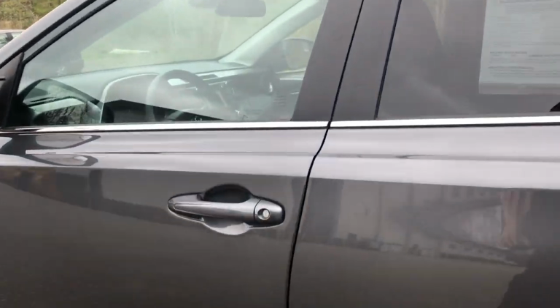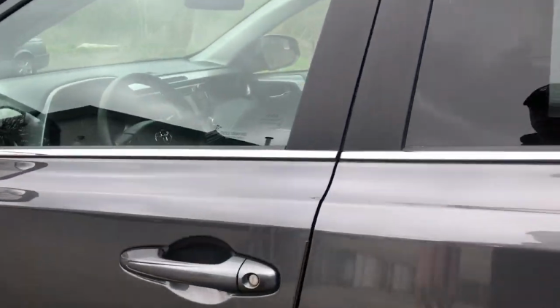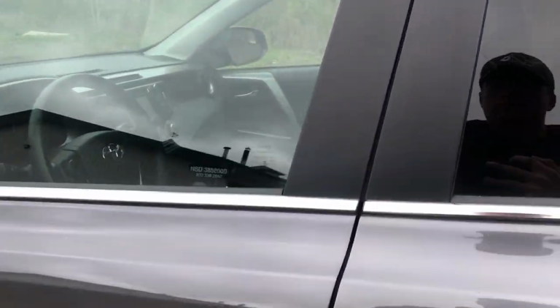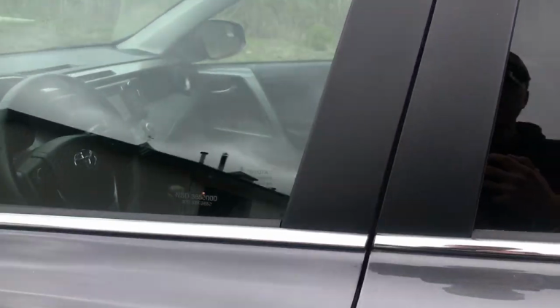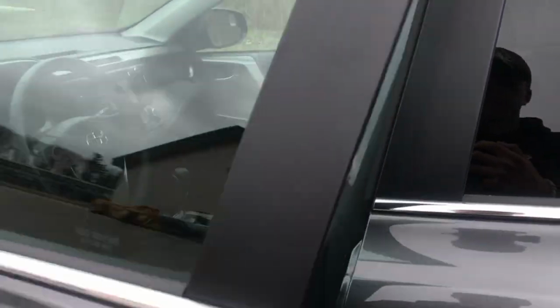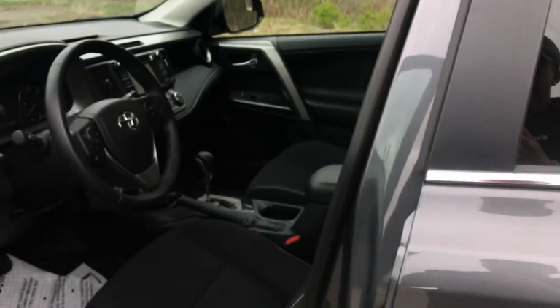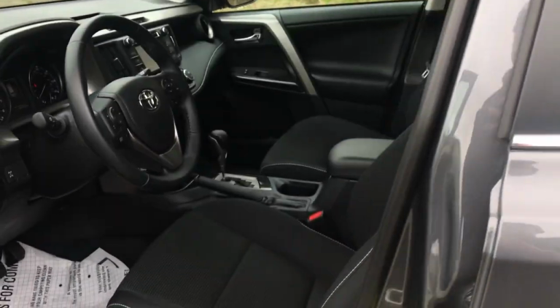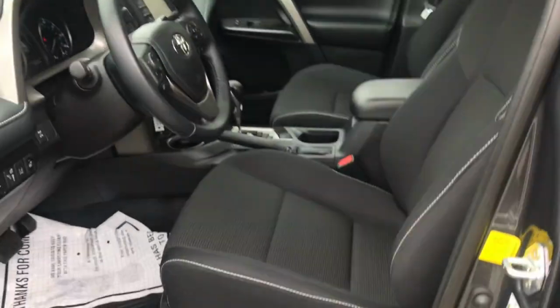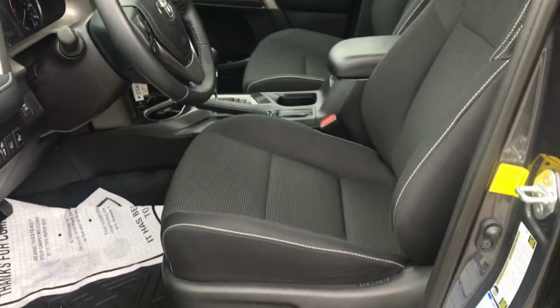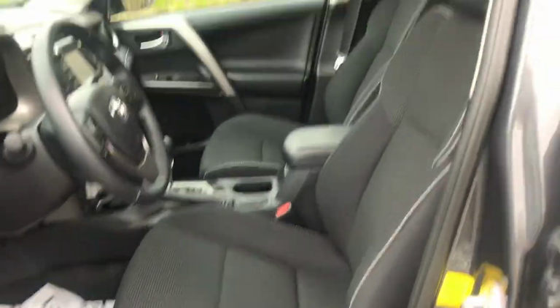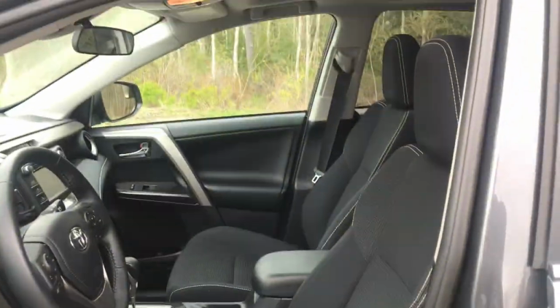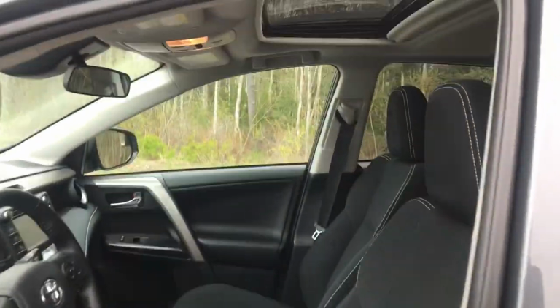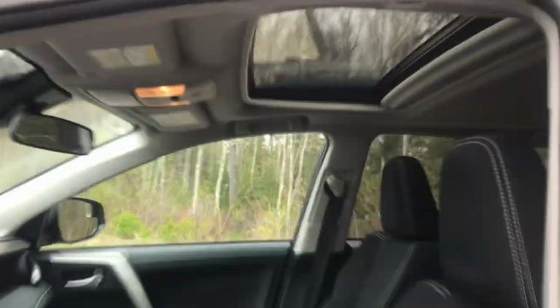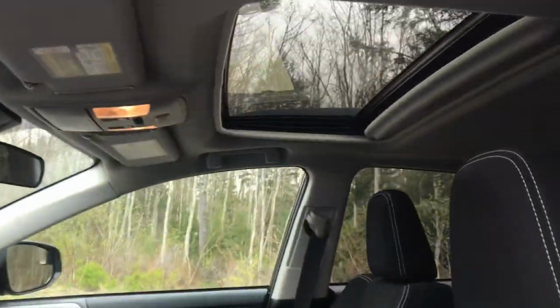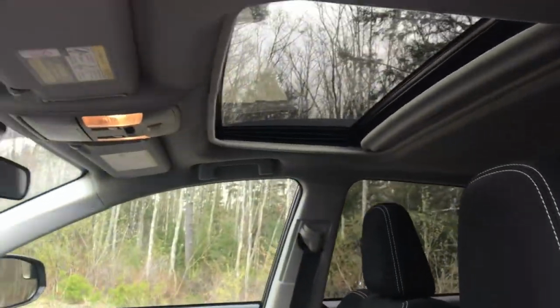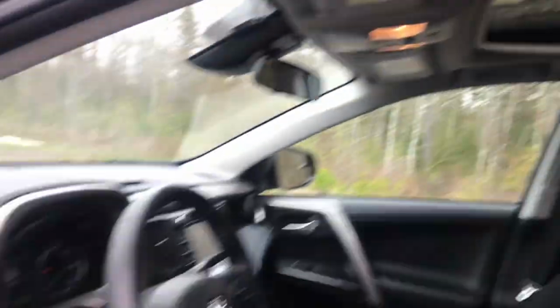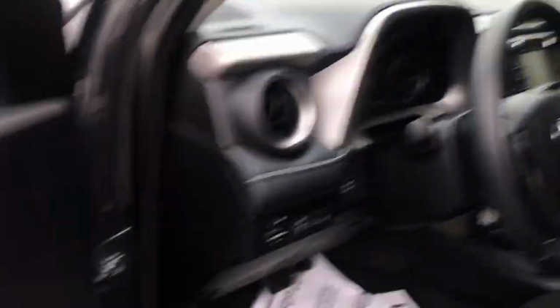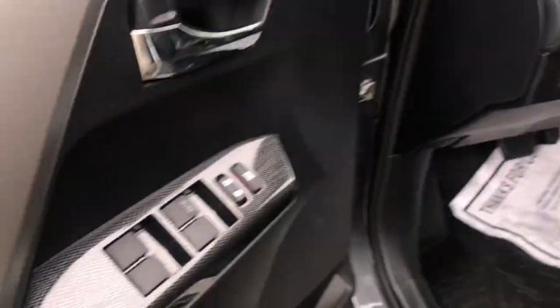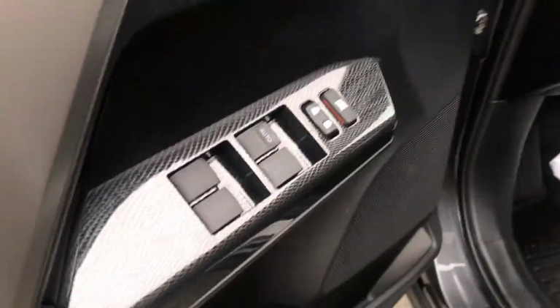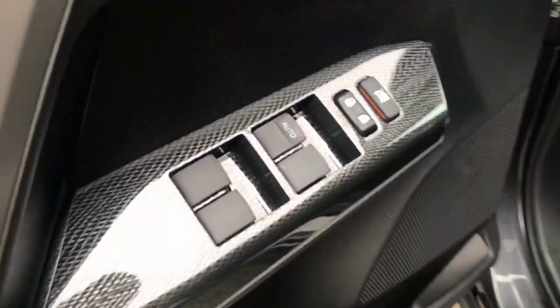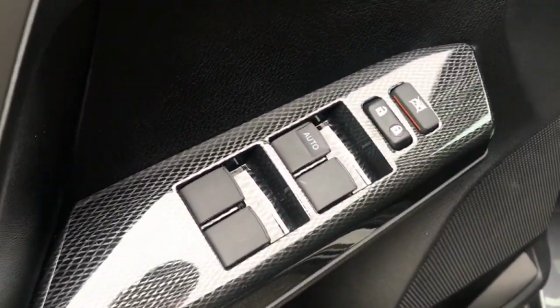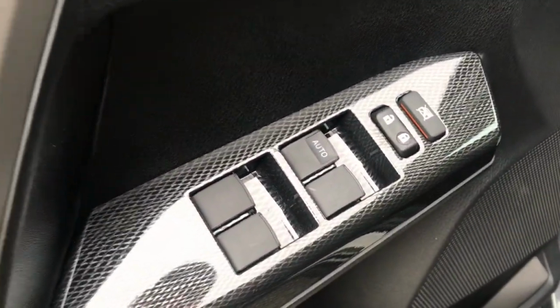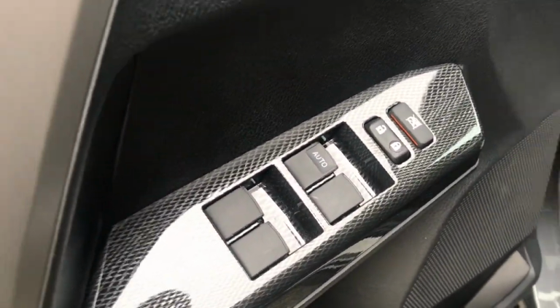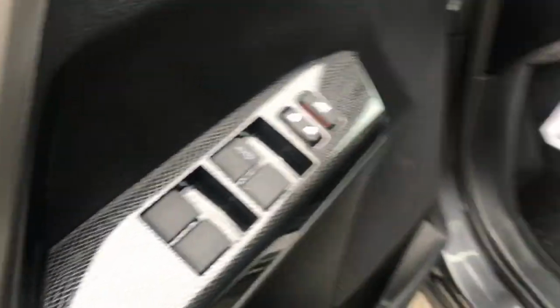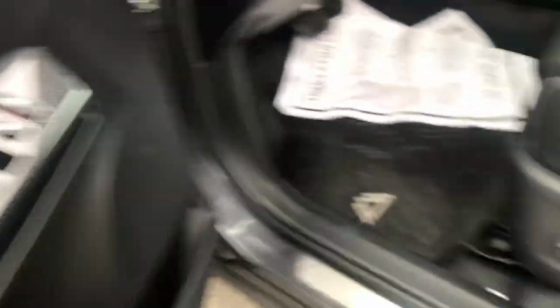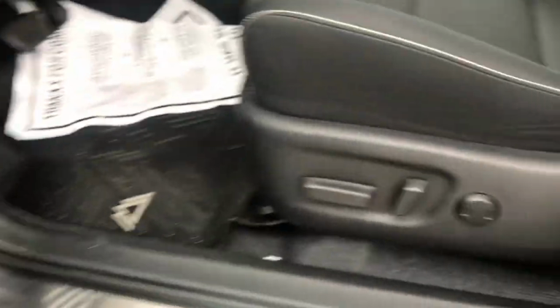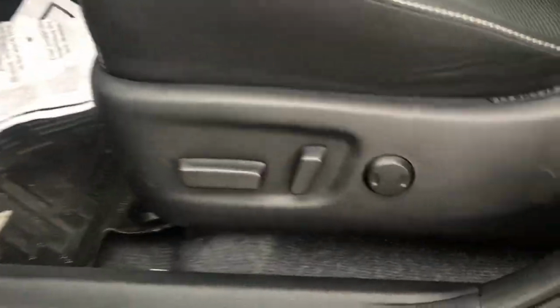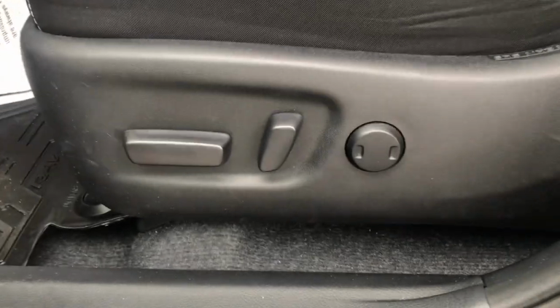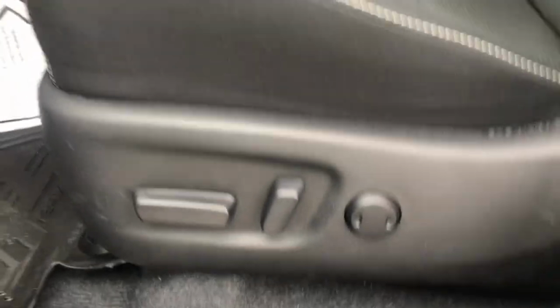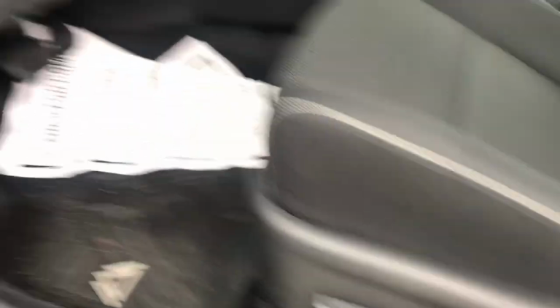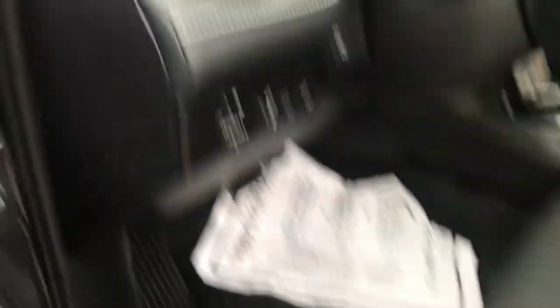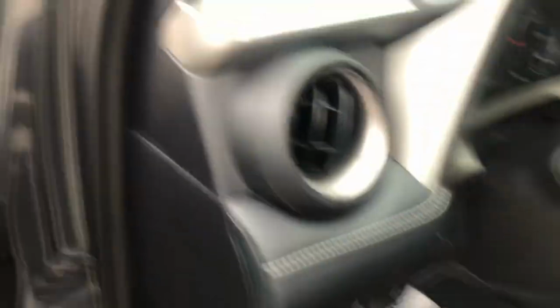Go ahead and take a look at the interior here. You've got your black cloth seats, your power sunroof, your power windows and locks on the door panel, and power driver seat controls.